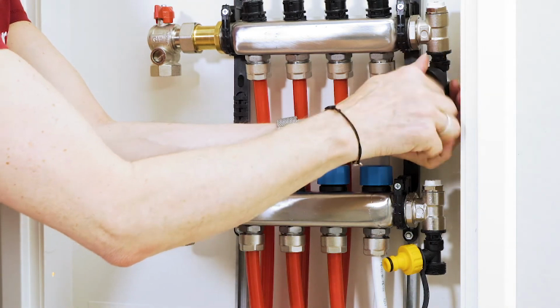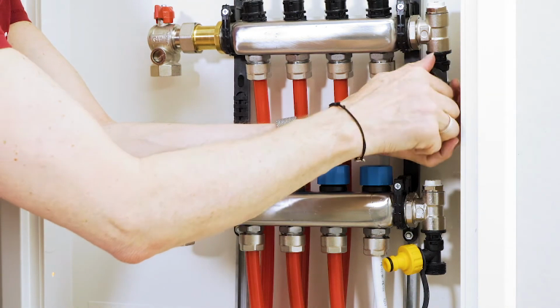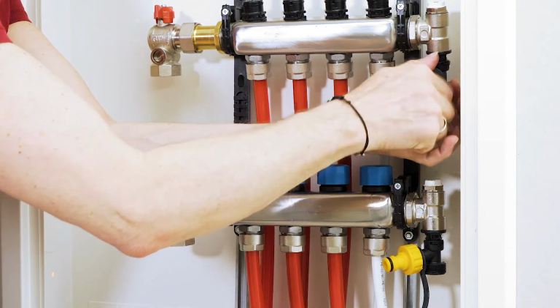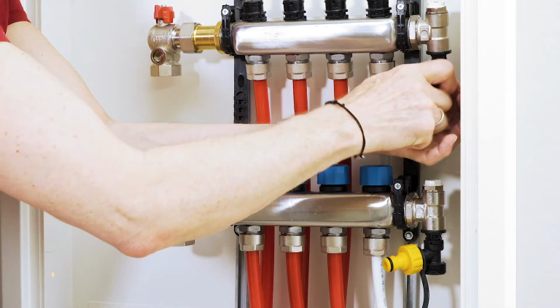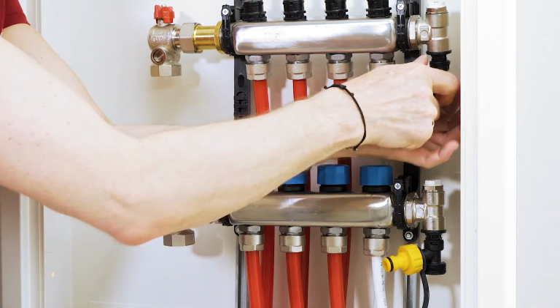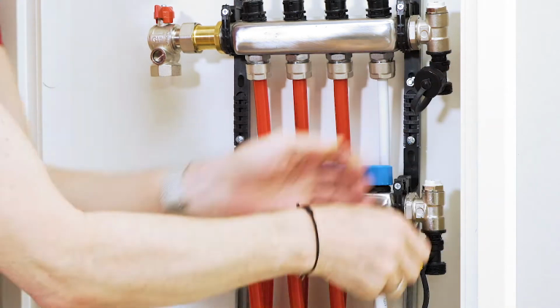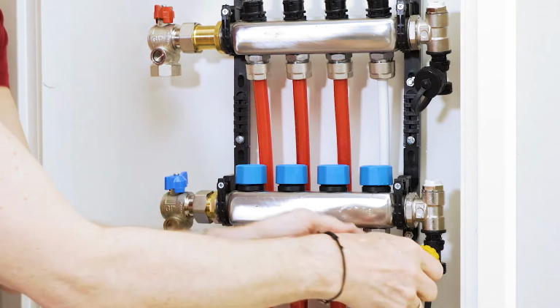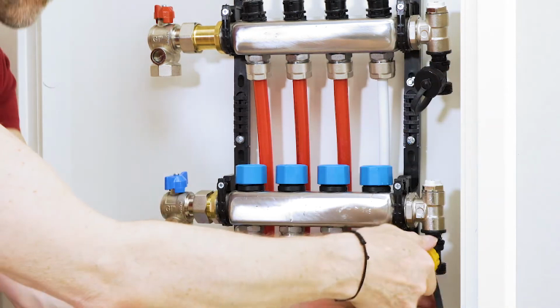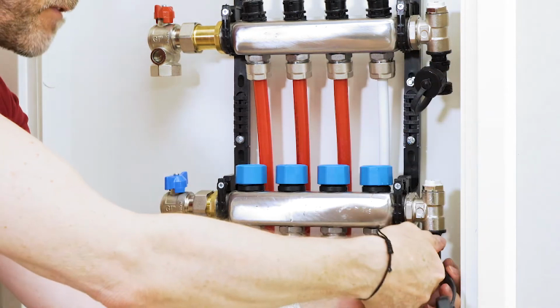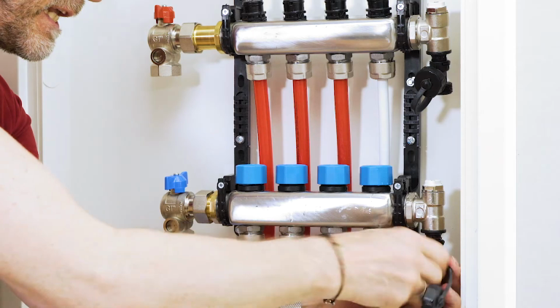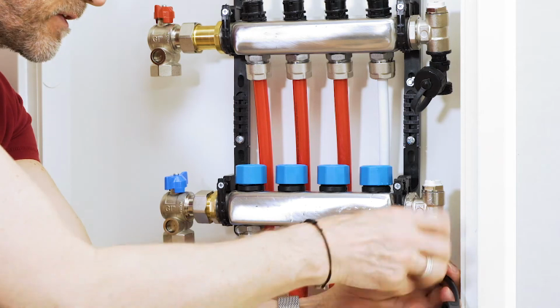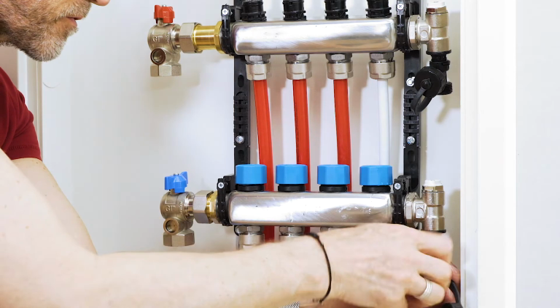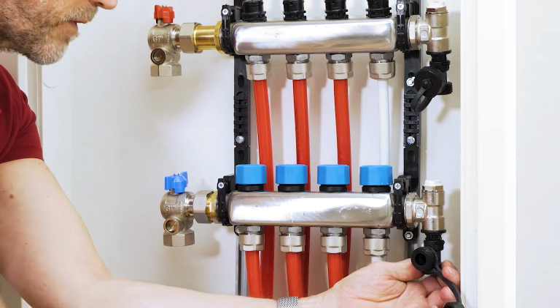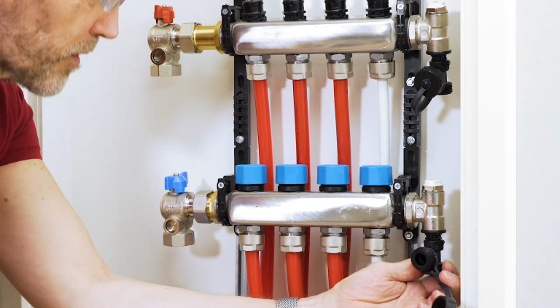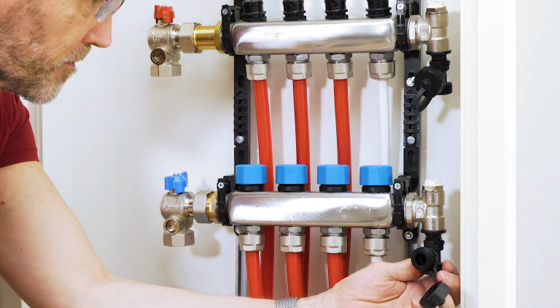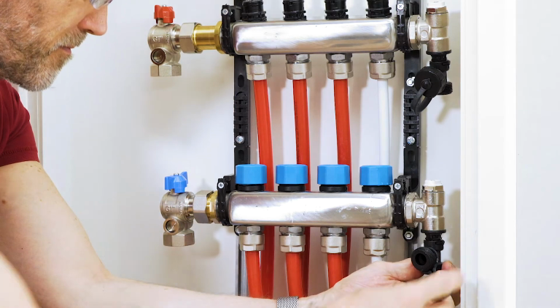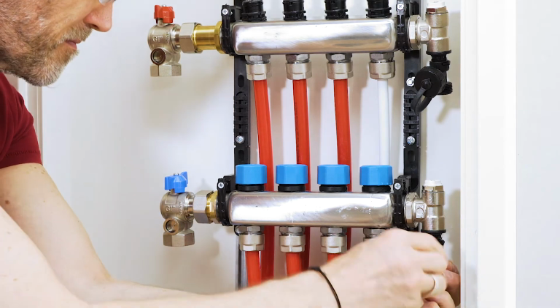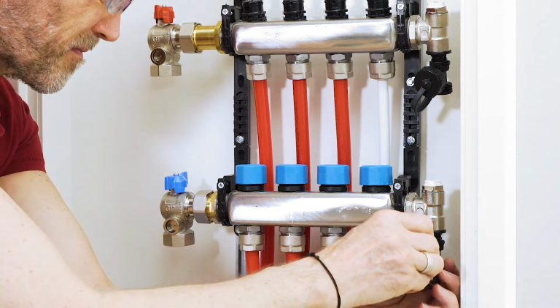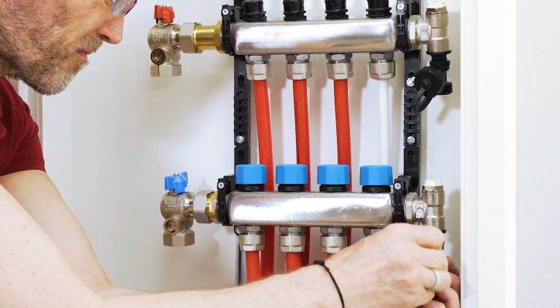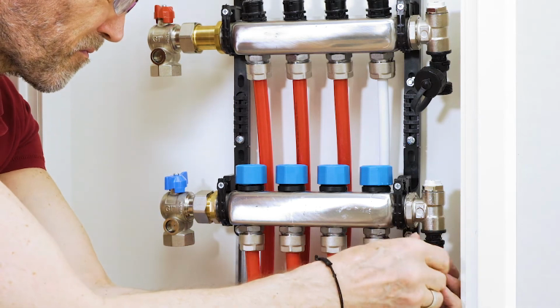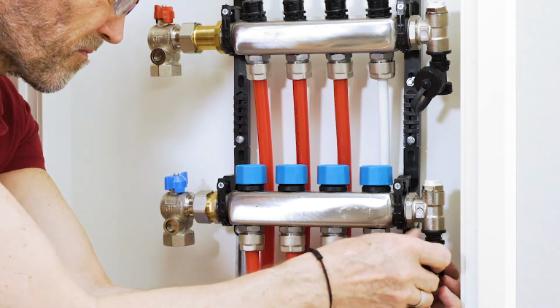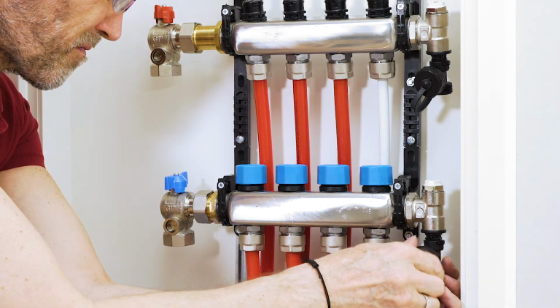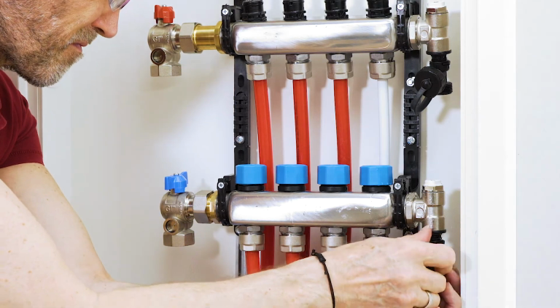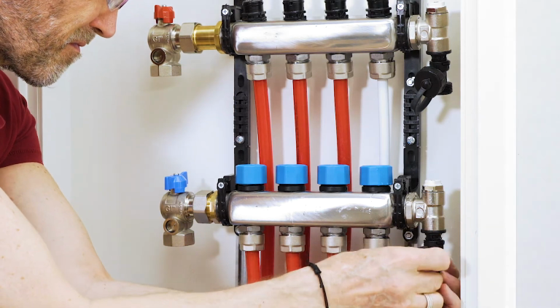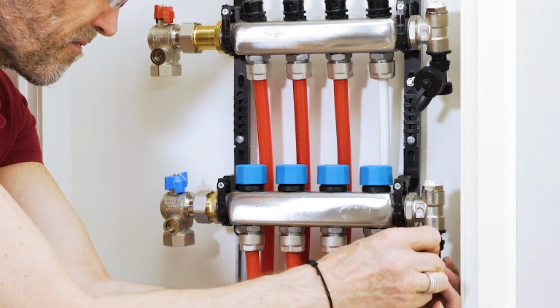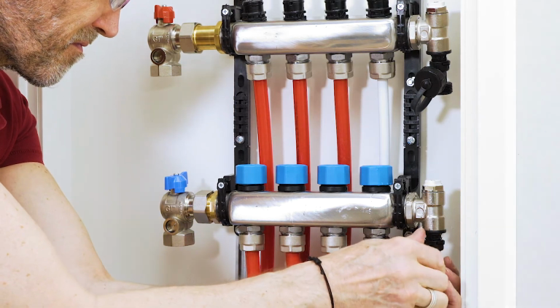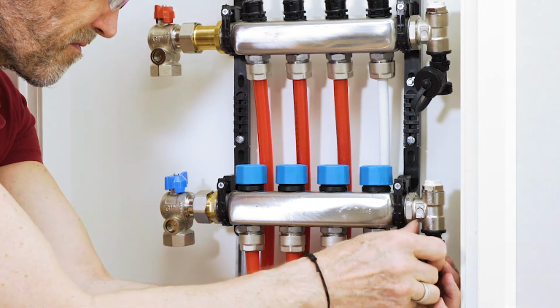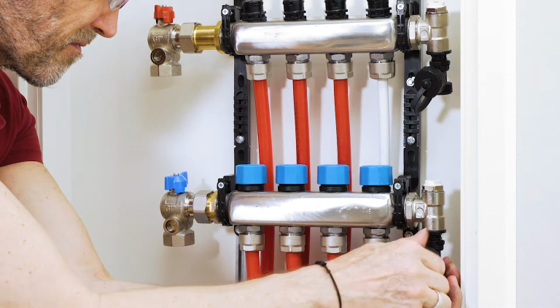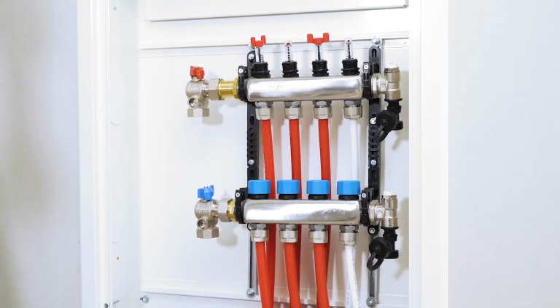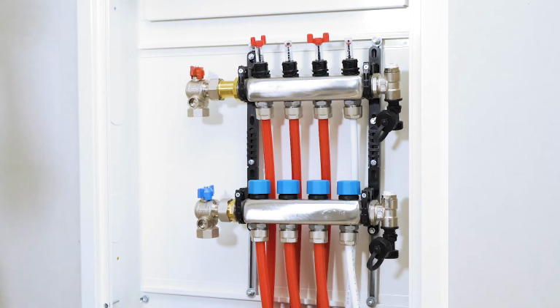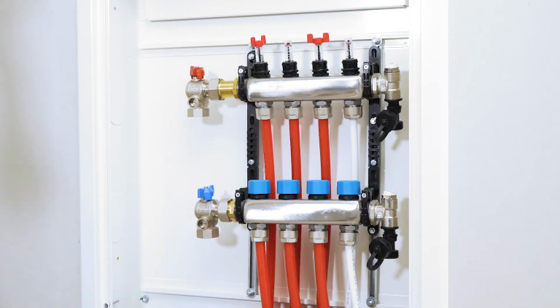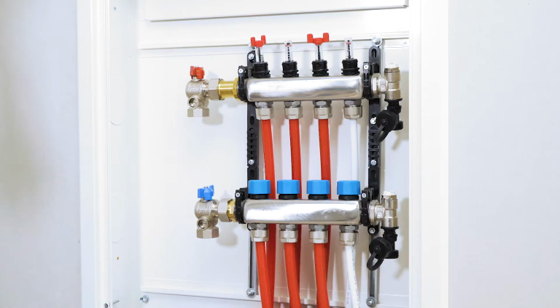Flow adjustments are made when the system is online and running. The calculations as well as how it's done is included in your order for underfloor heating.